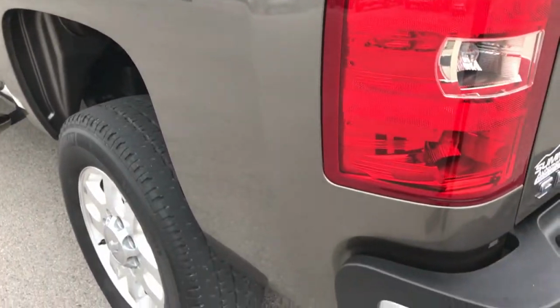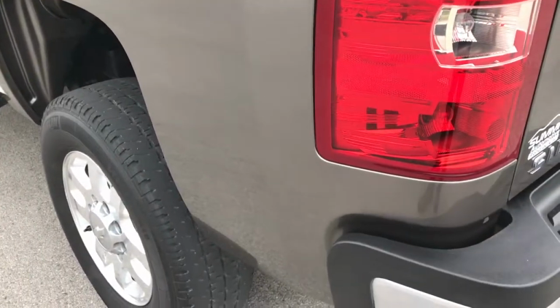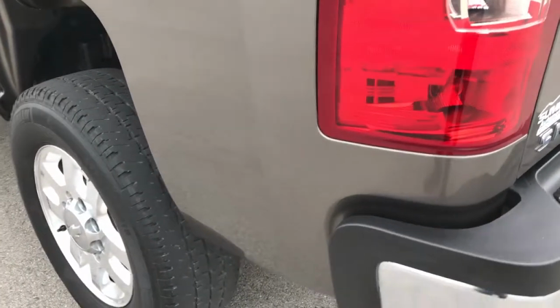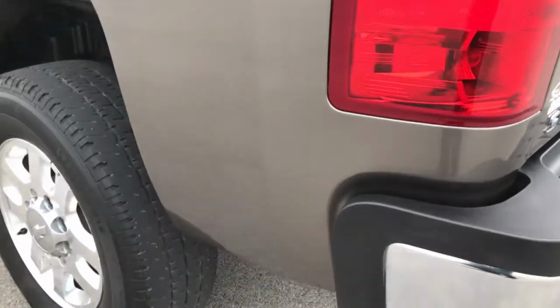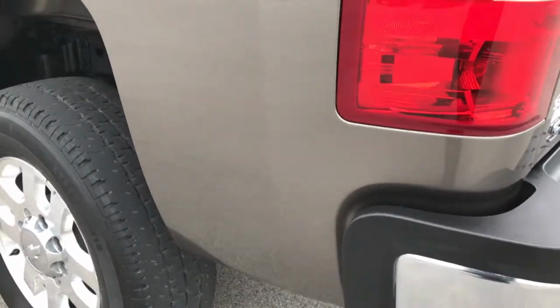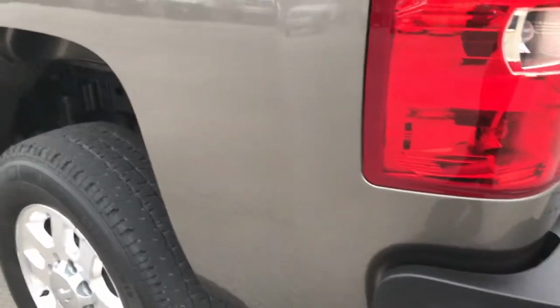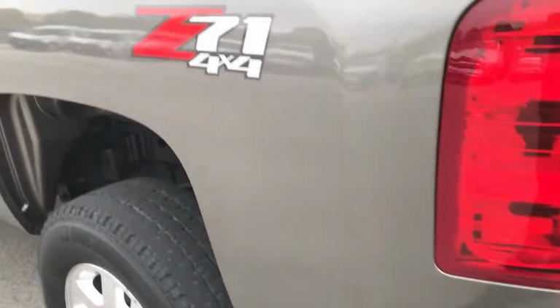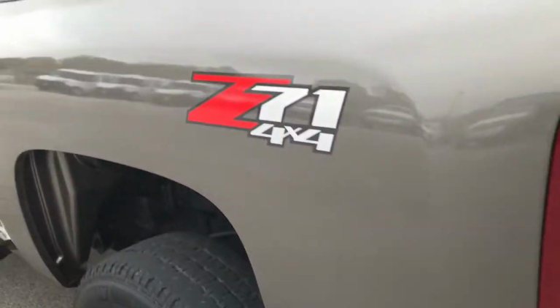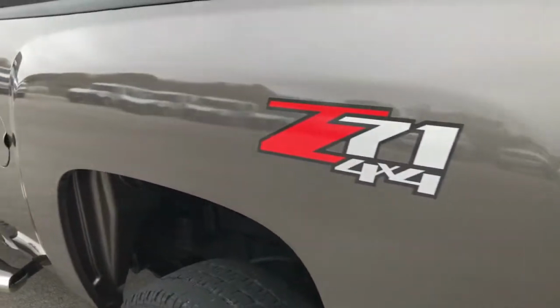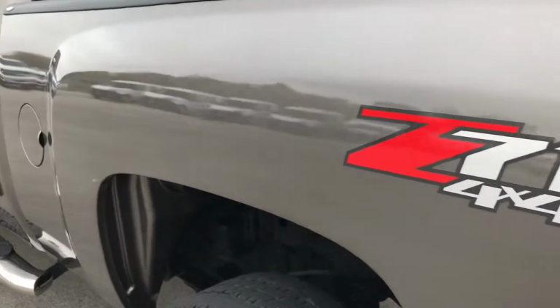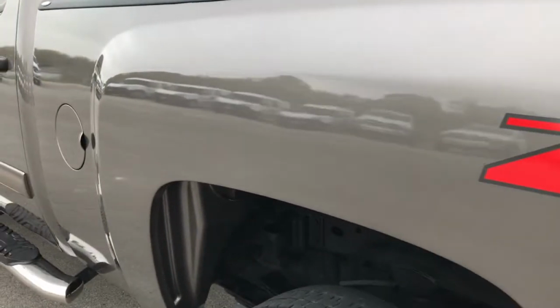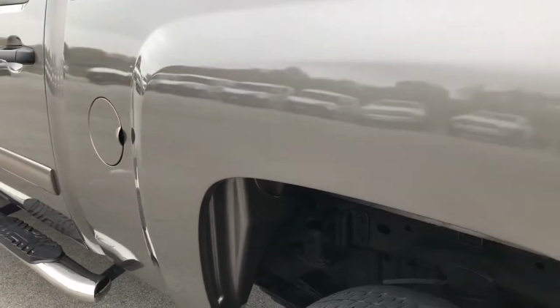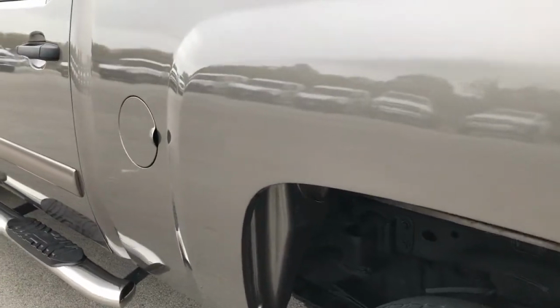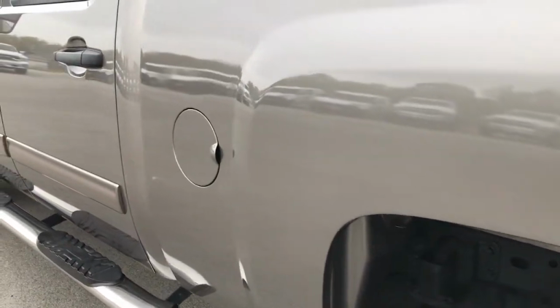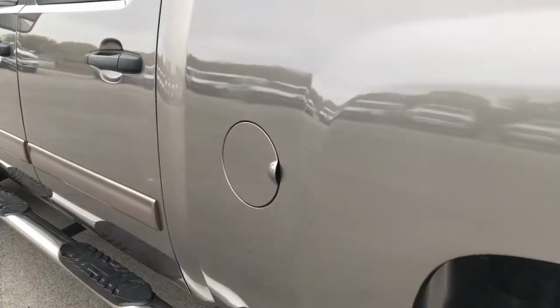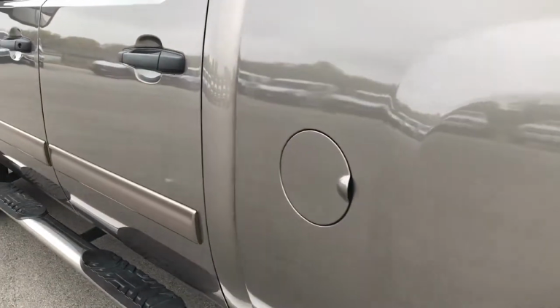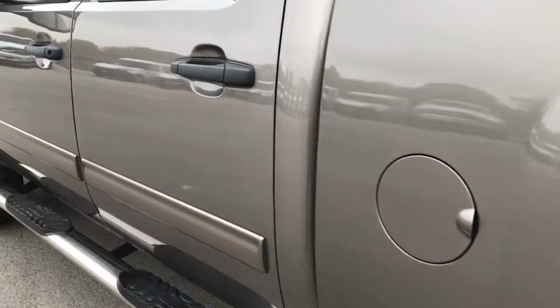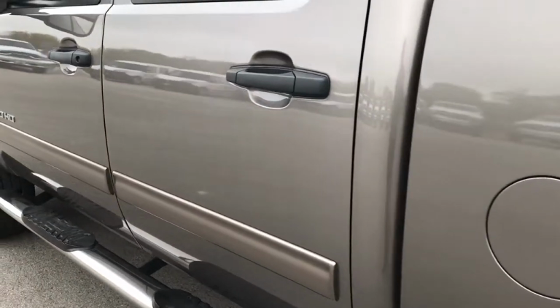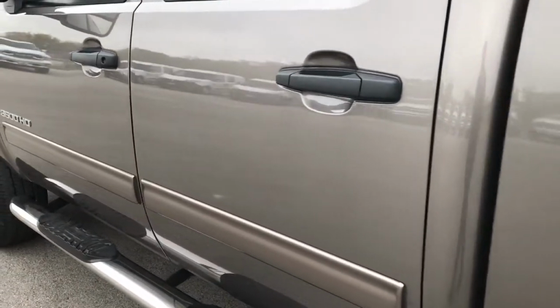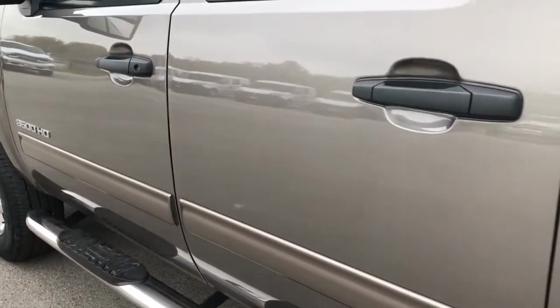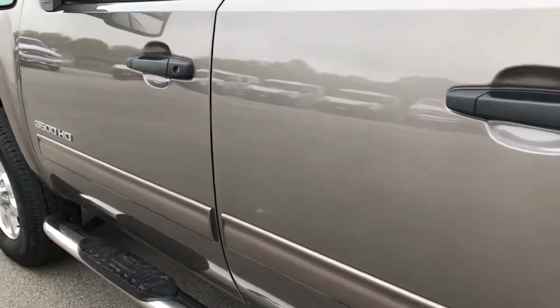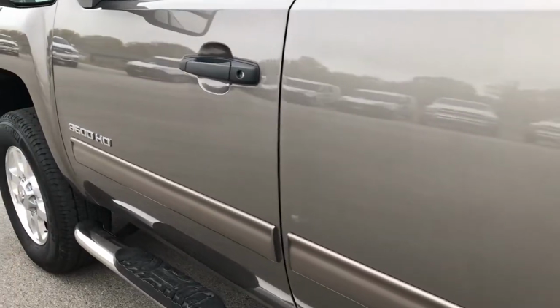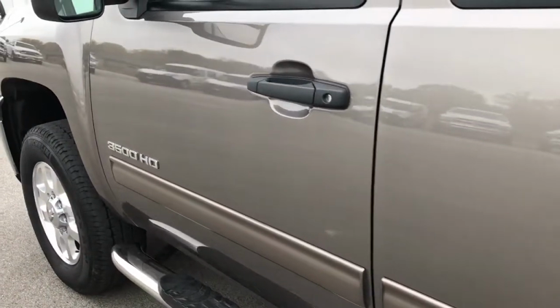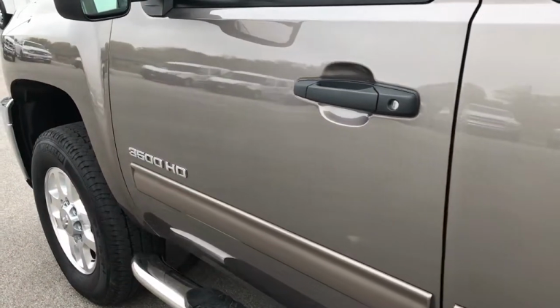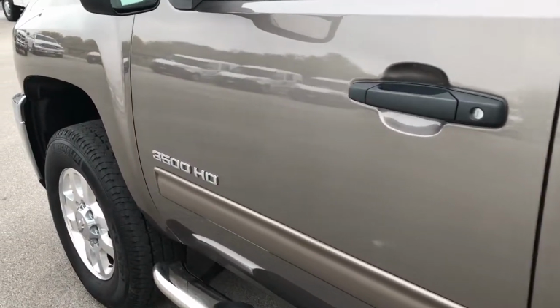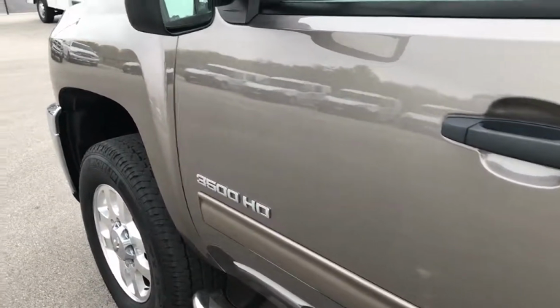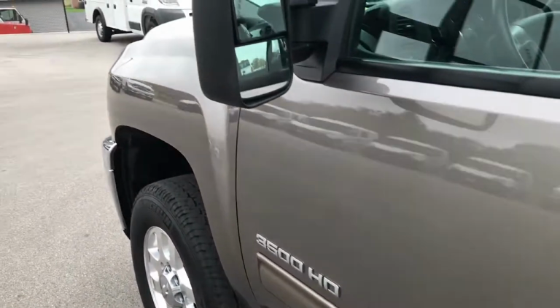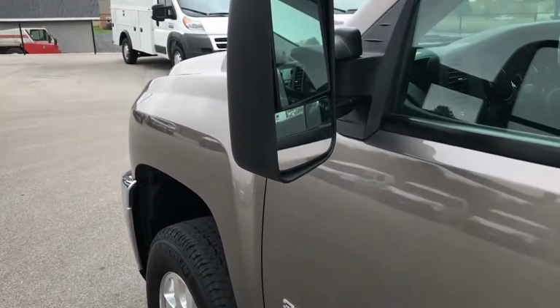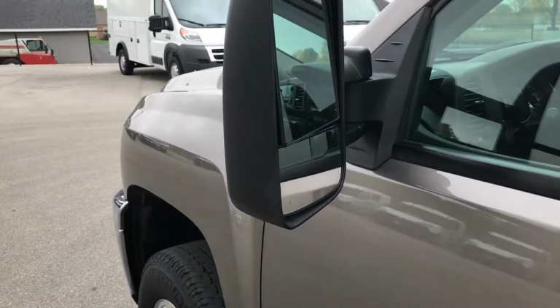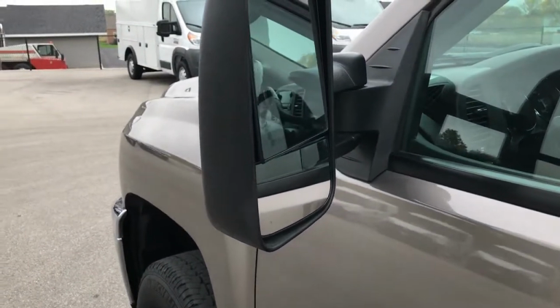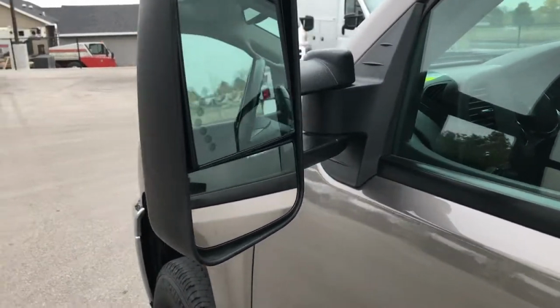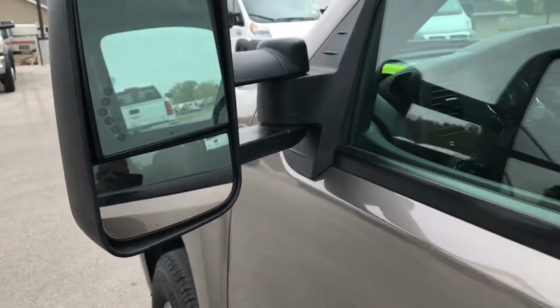As you go down this side of the truck you can see just how clean the body is — very, very good looking truck. It has telescopic tow mirrors with the built-in directional signals.